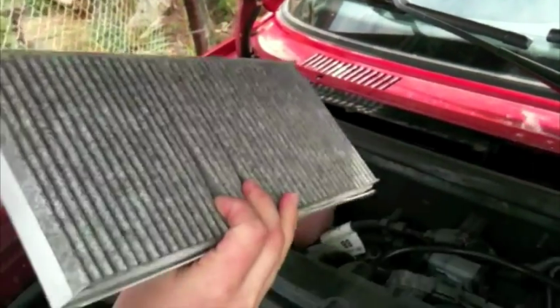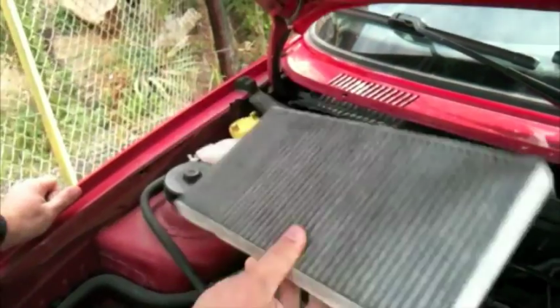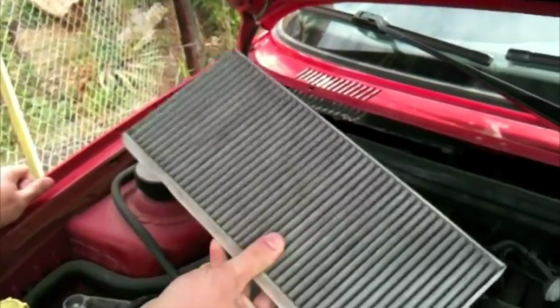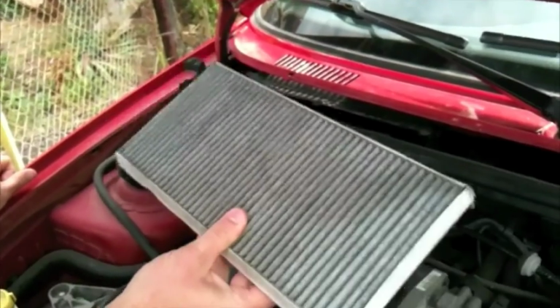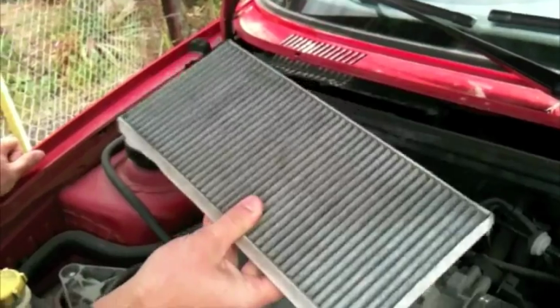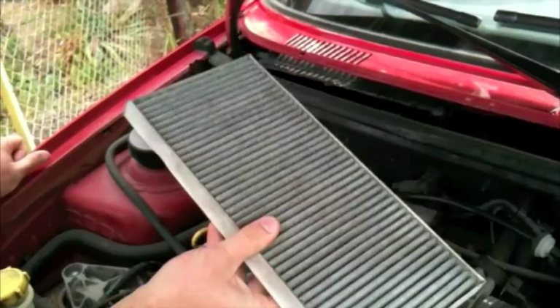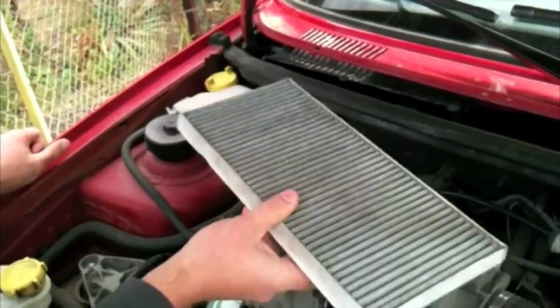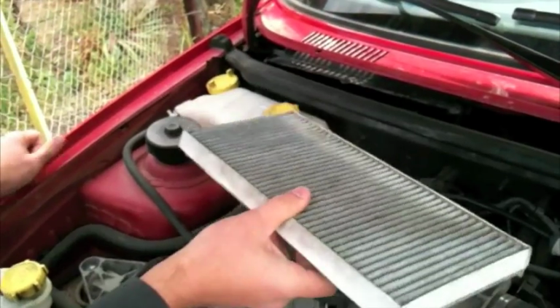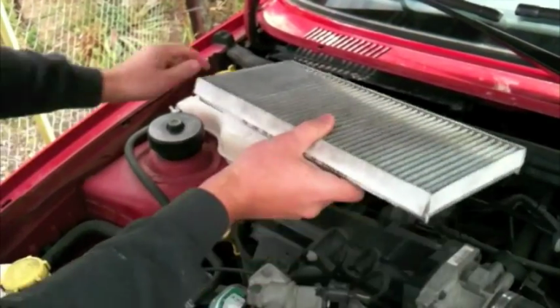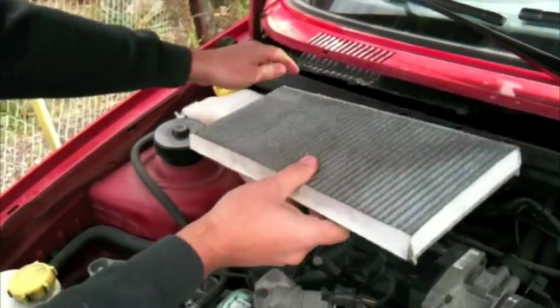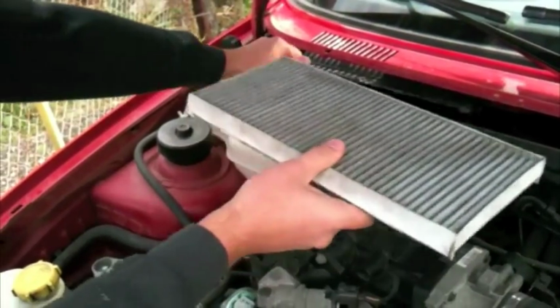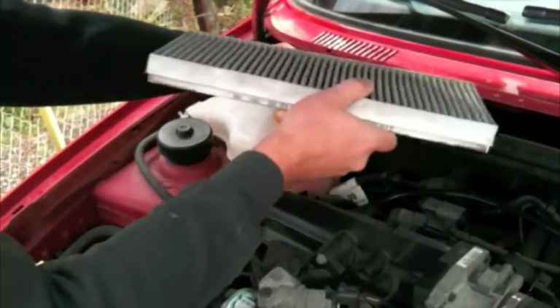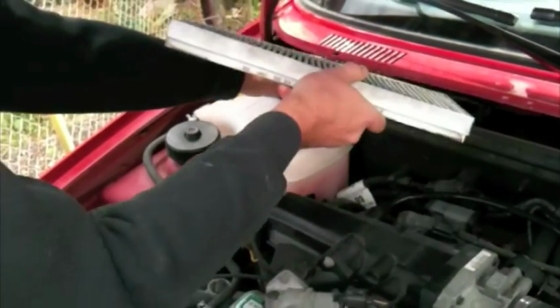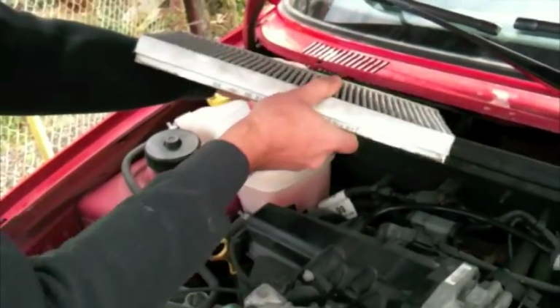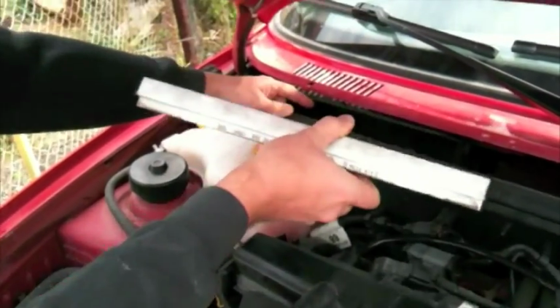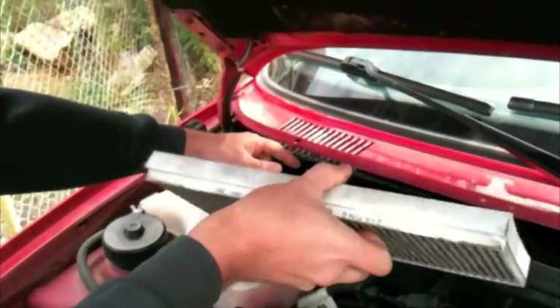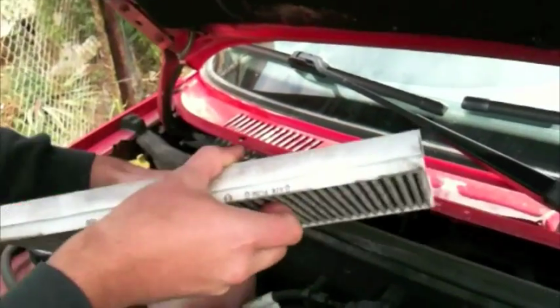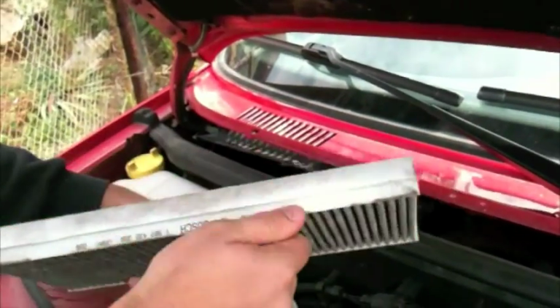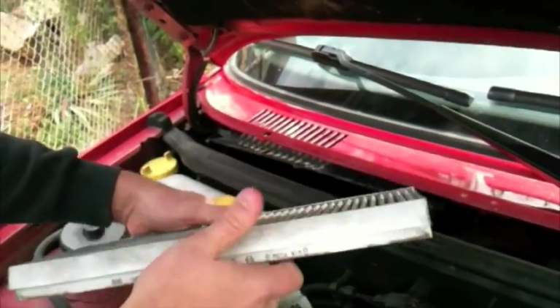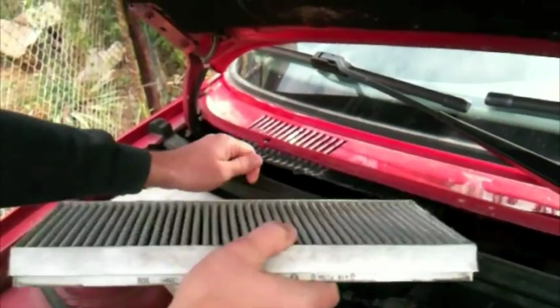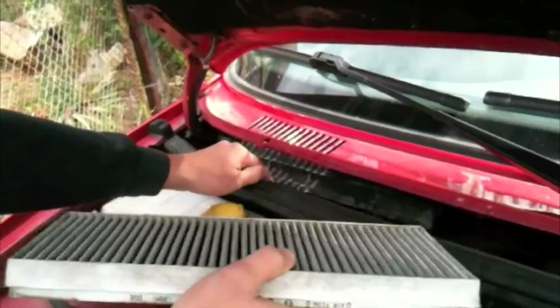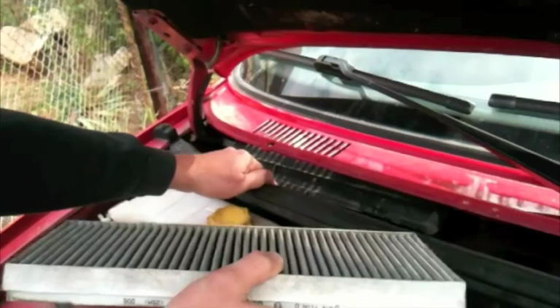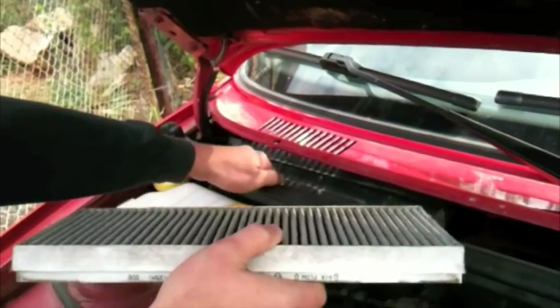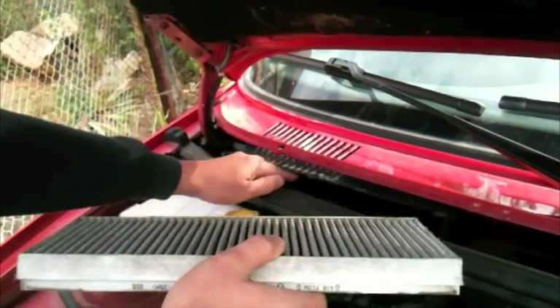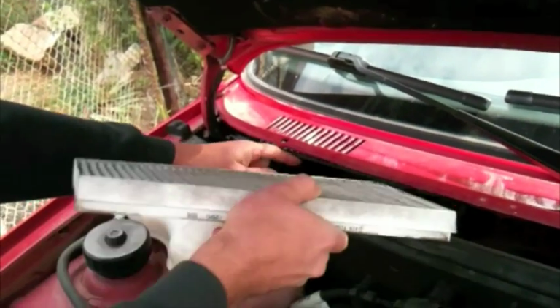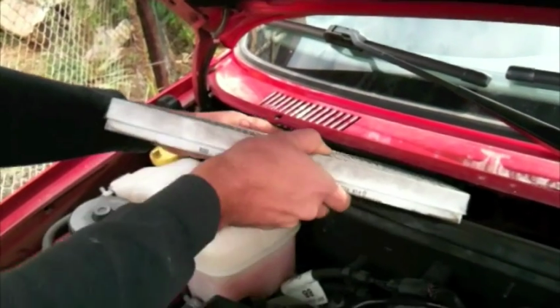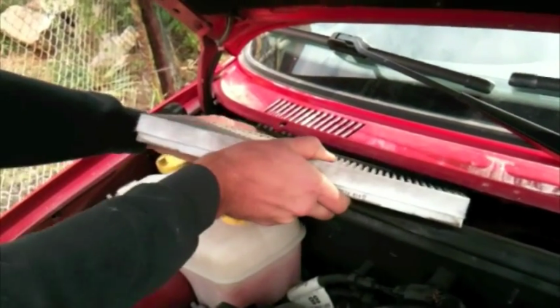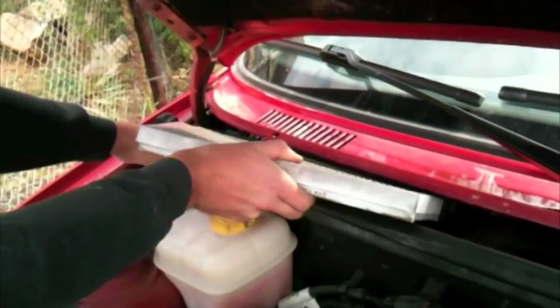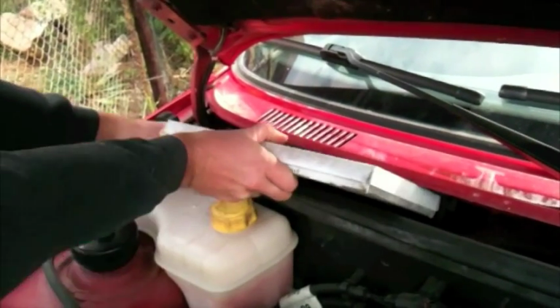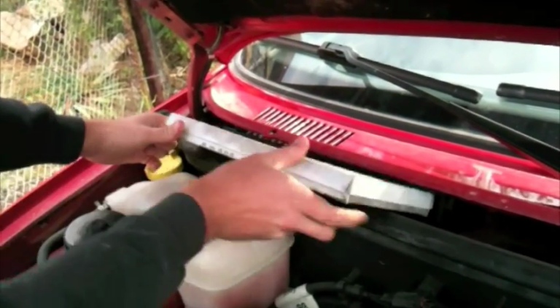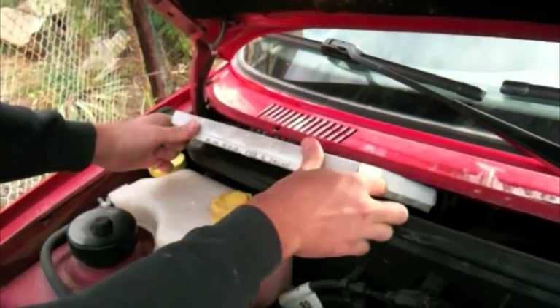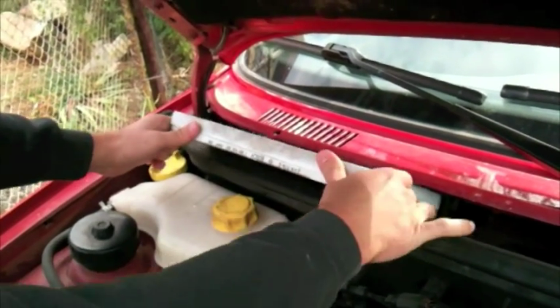You grab a new one and make sure you put it in the right way. It shows you the airflow so it's pretty easy. Let's put it back in.